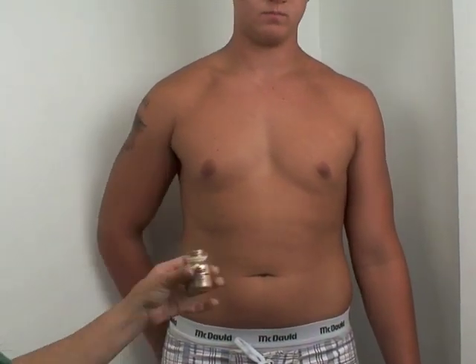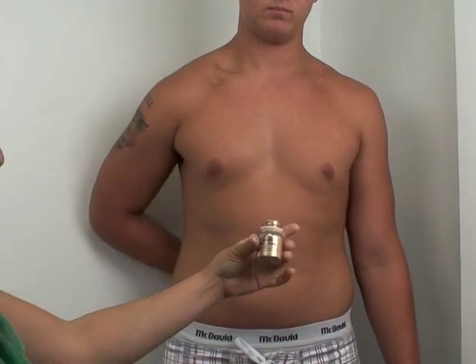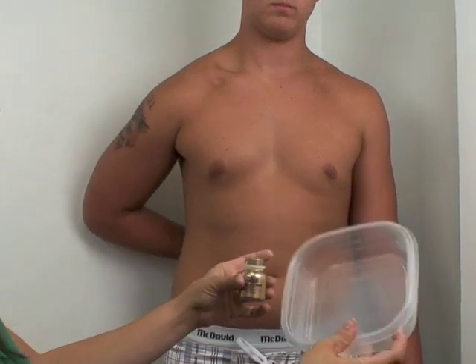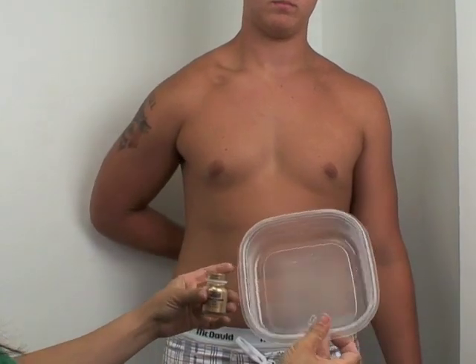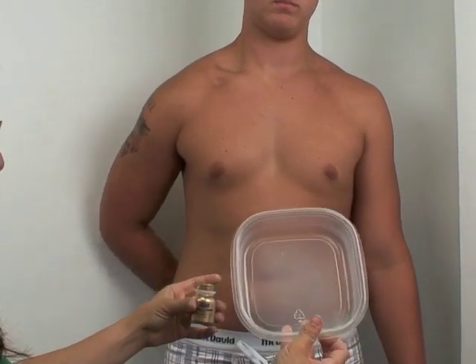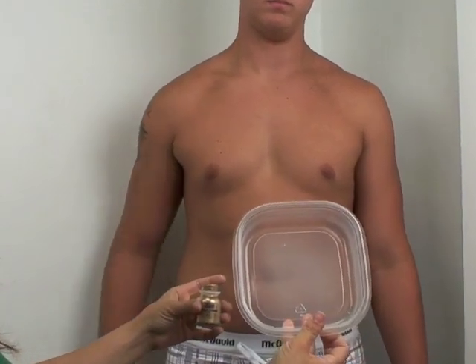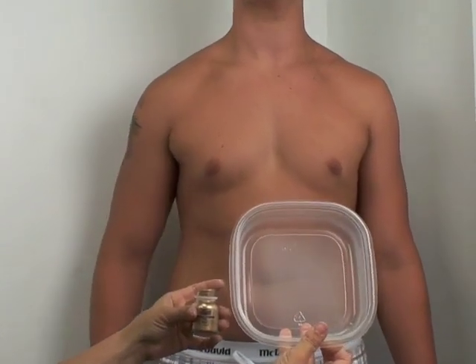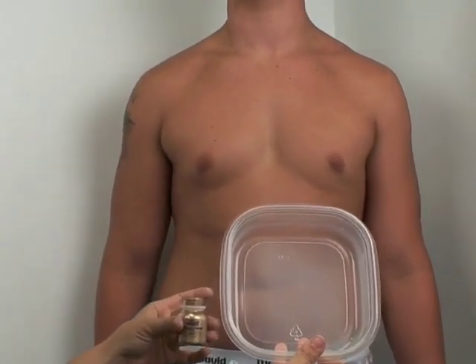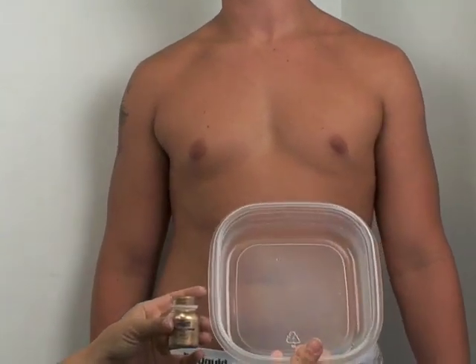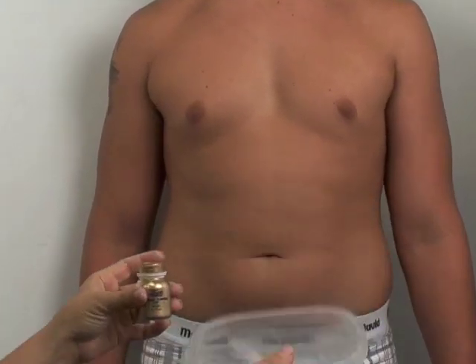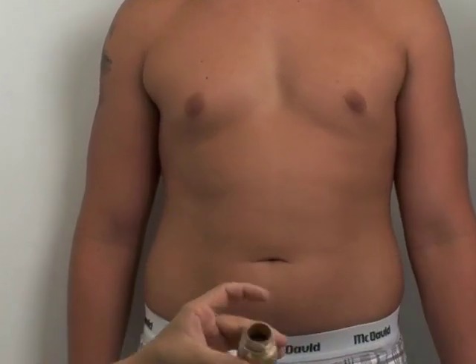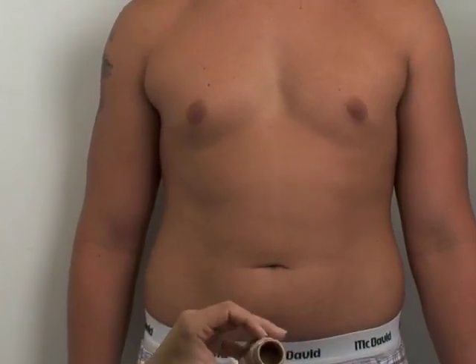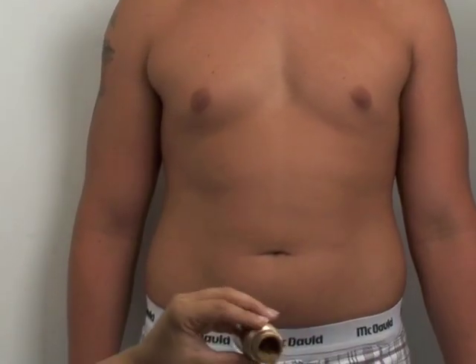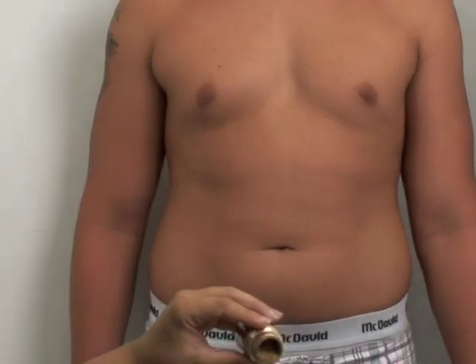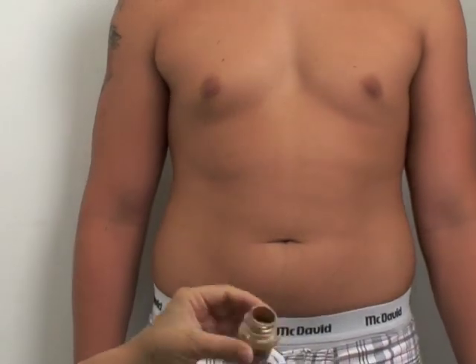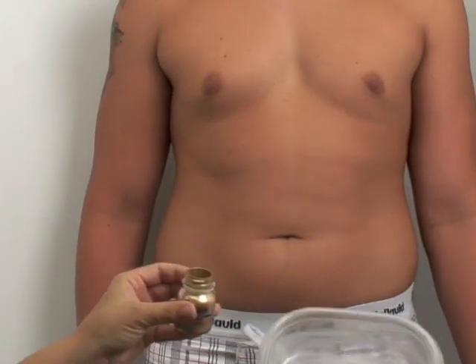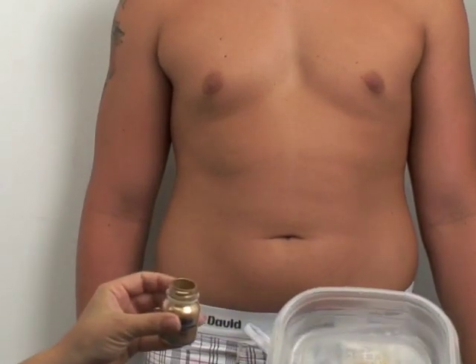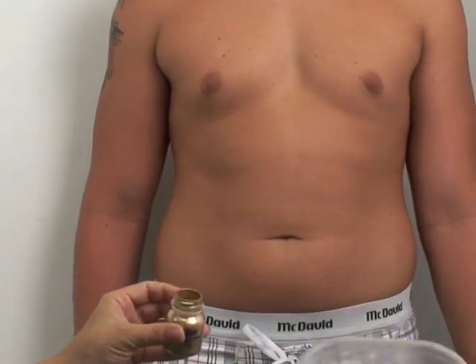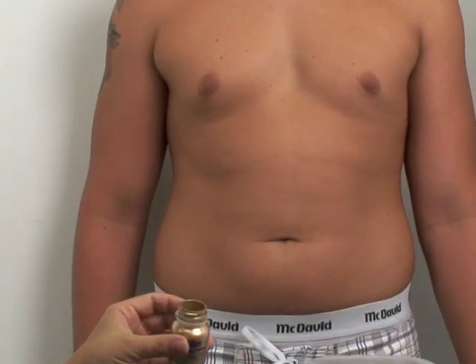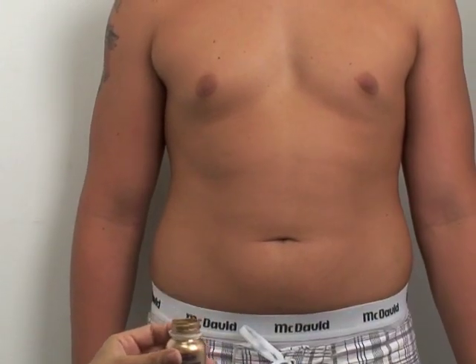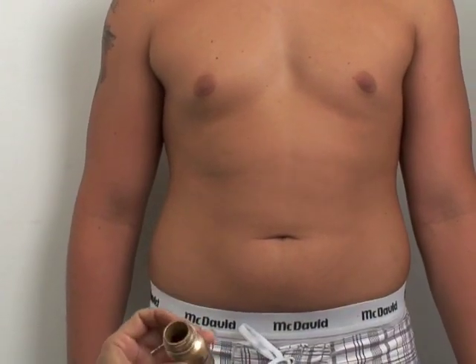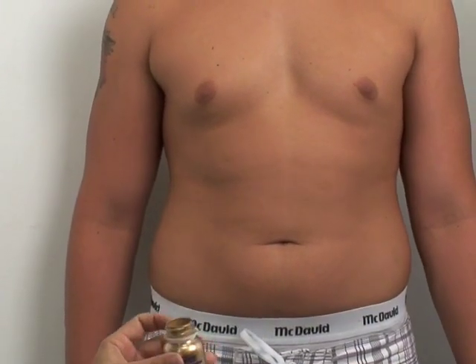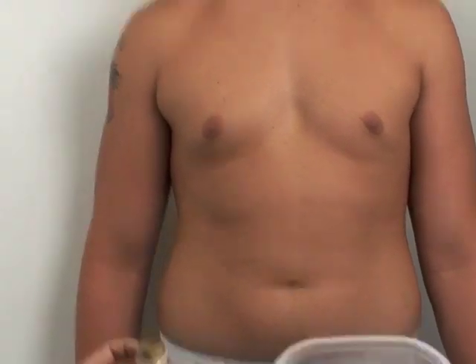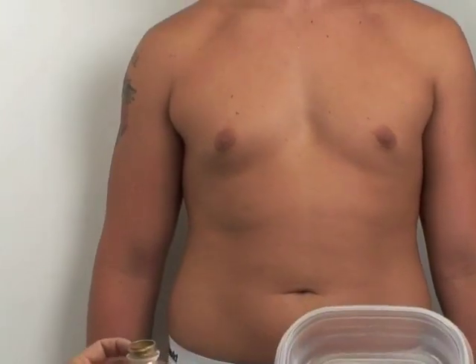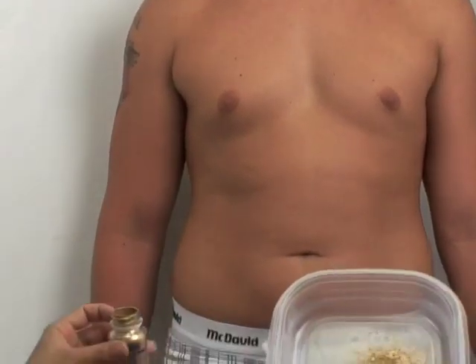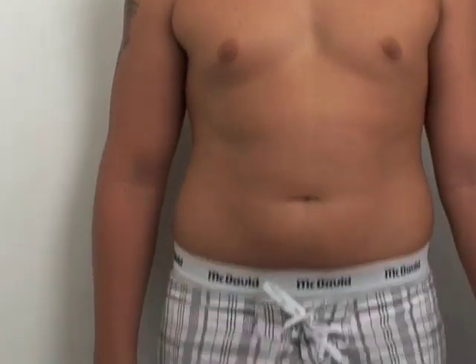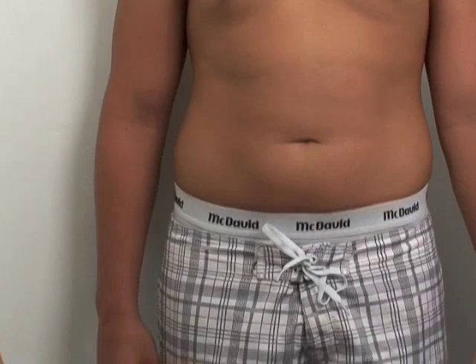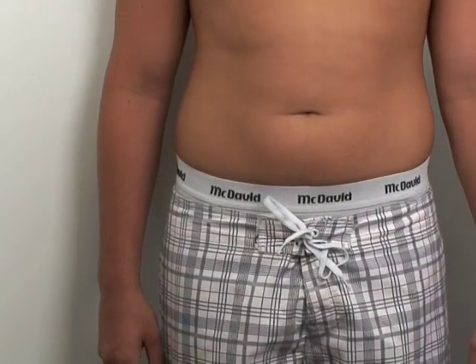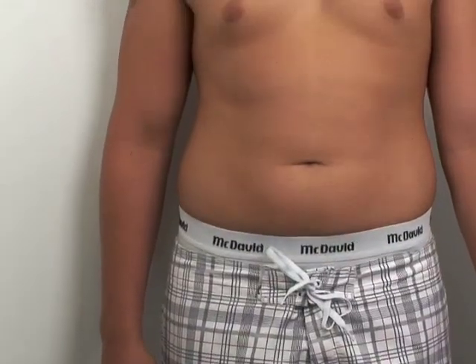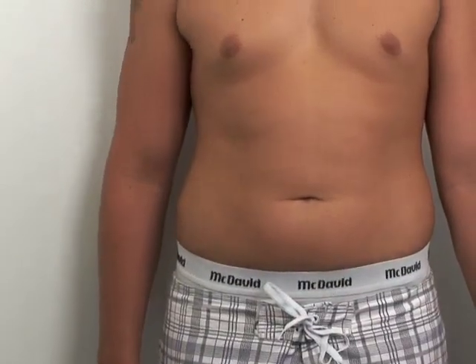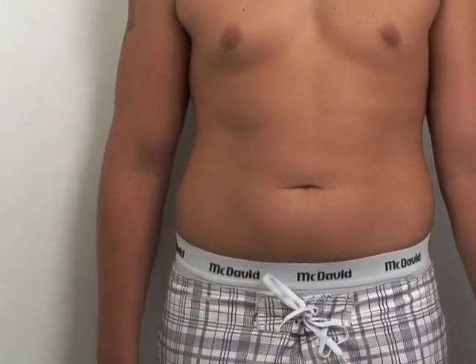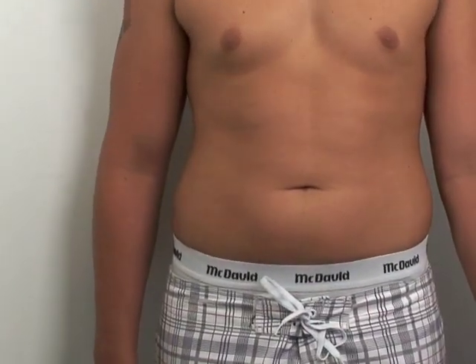So what I do is I take a Tupperware and then I just pour a little bit in there — maybe like a teaspoon, maybe even less. Then I take the mixing liquid.